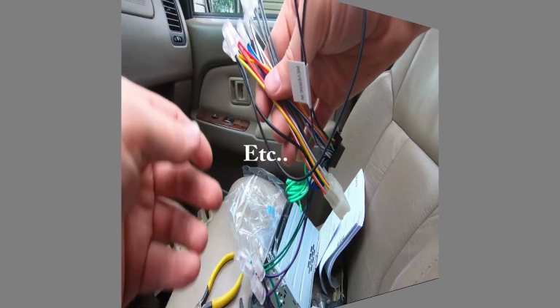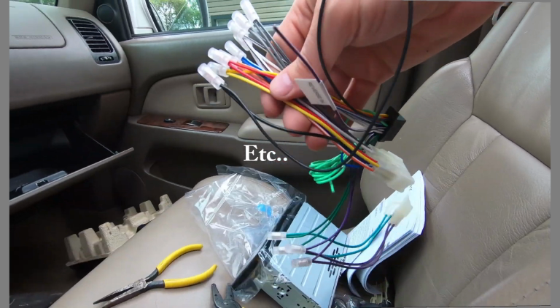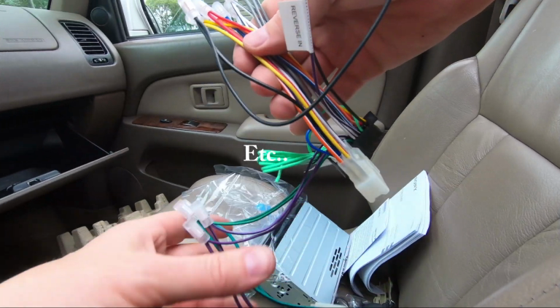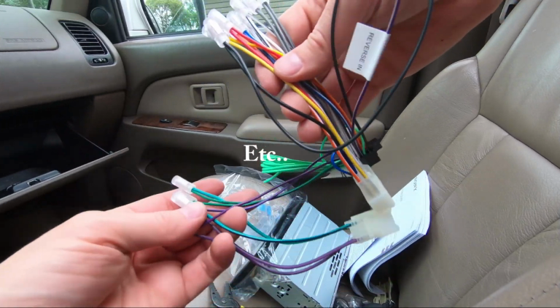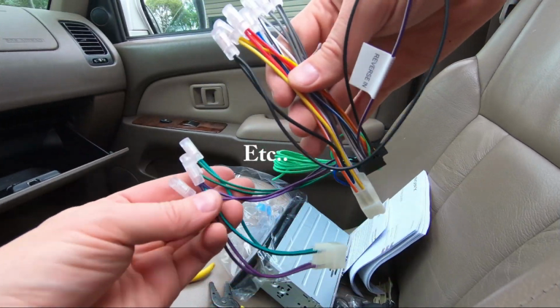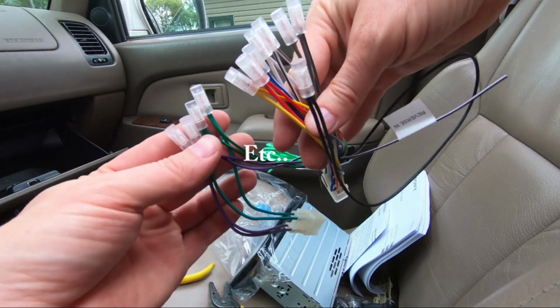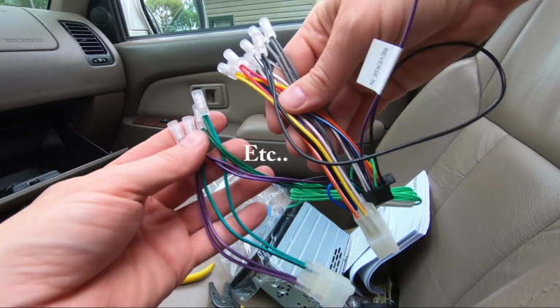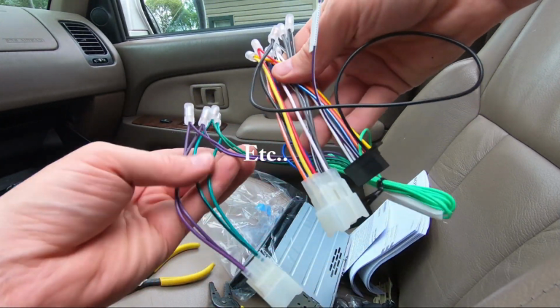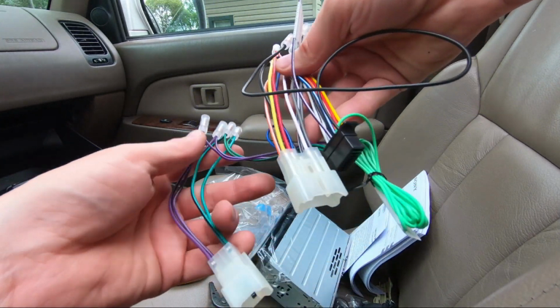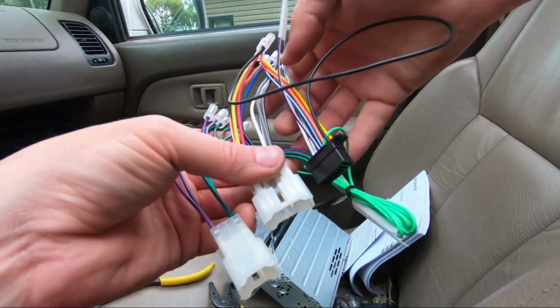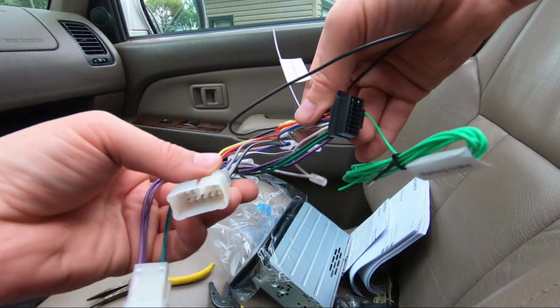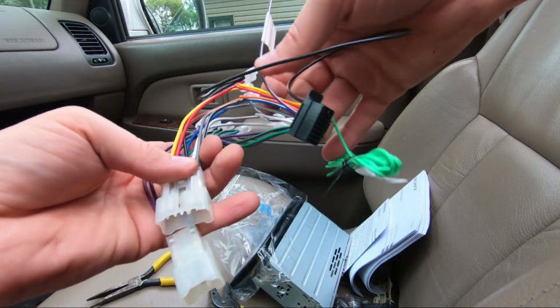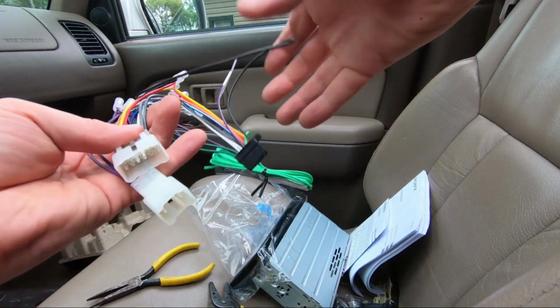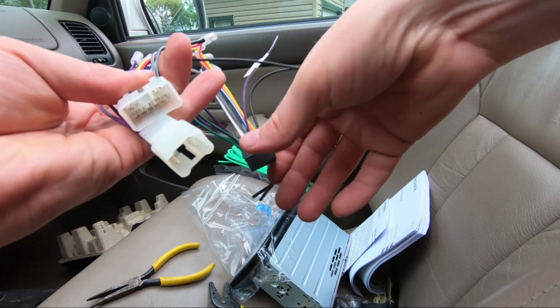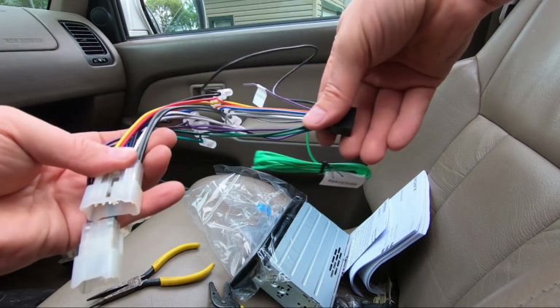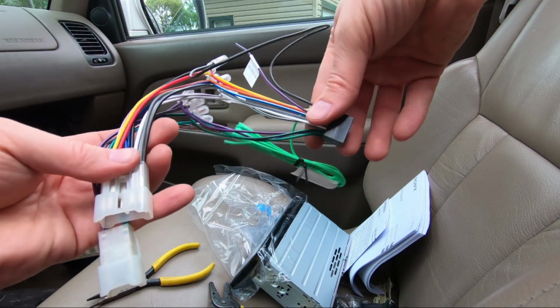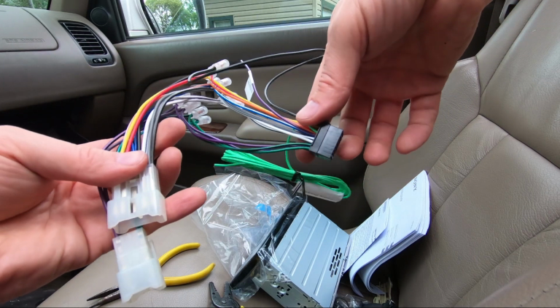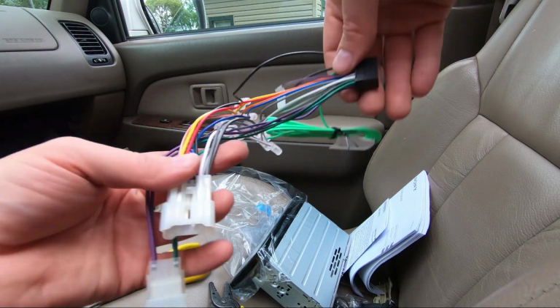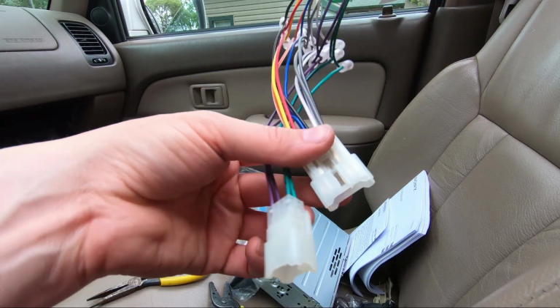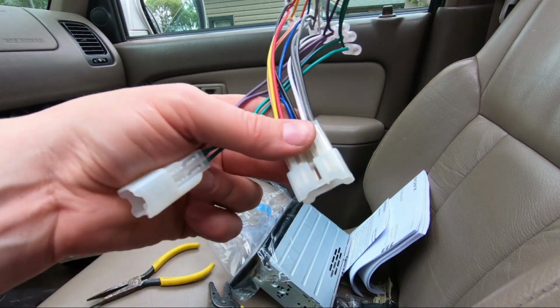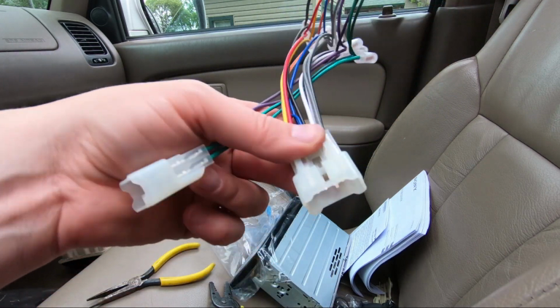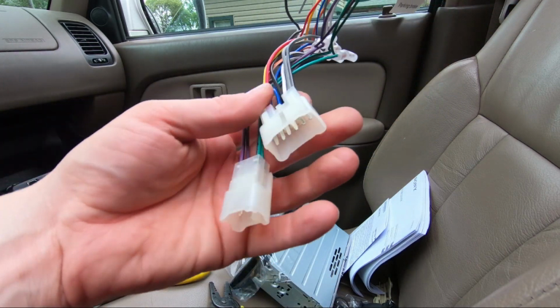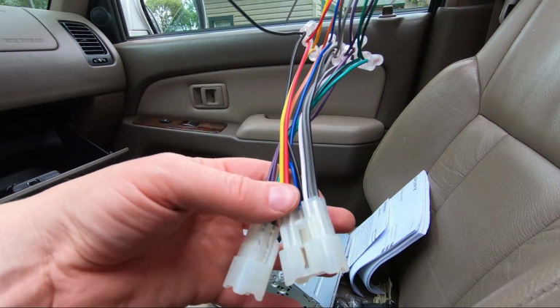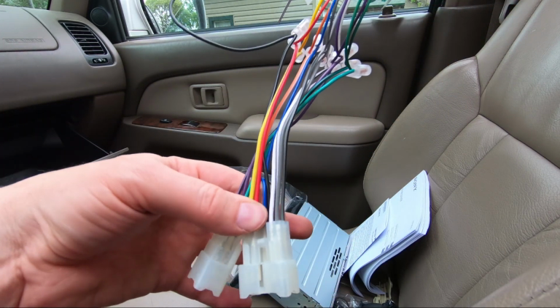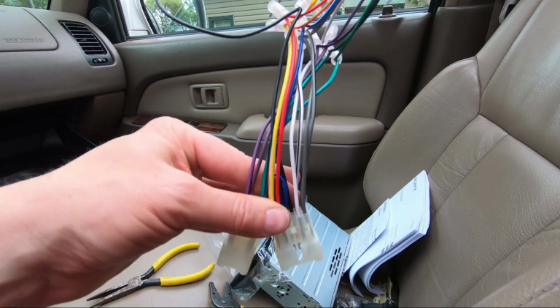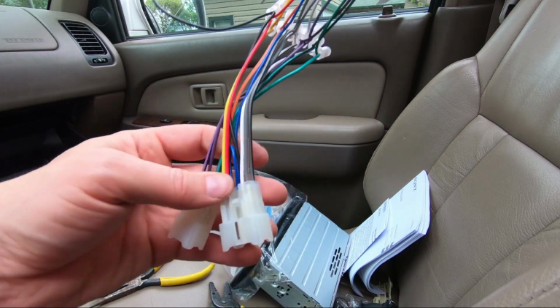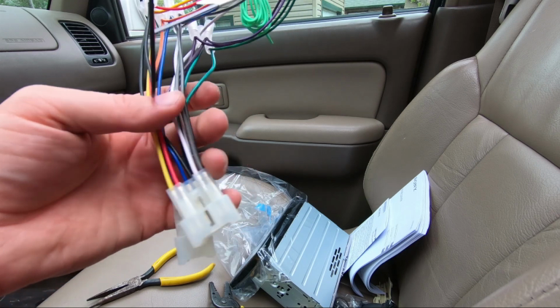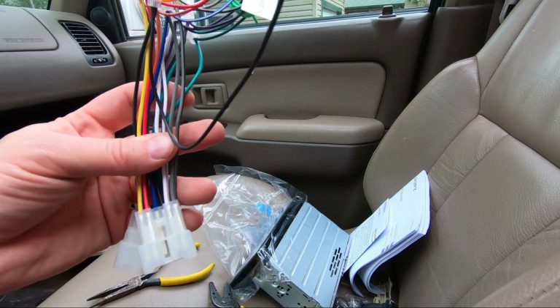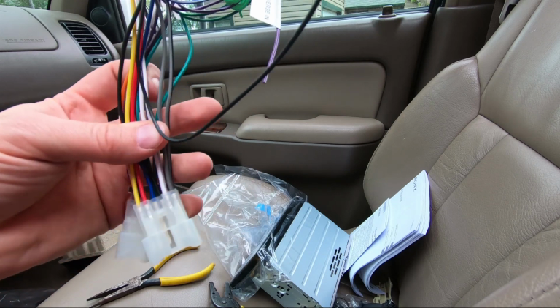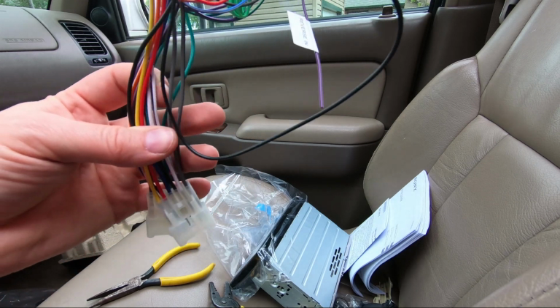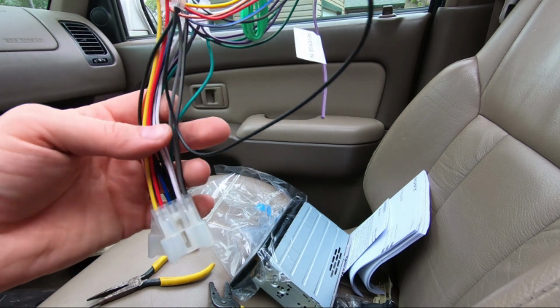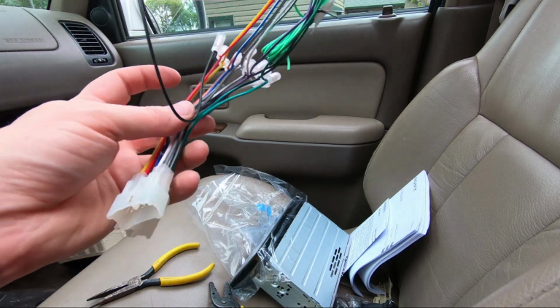We have the wire harnesses done — here's what it looks like, everything's all tied together. Here's the plug for the new stereo — these plug into the factory harness plugs behind the dash. Super simple, super easy.